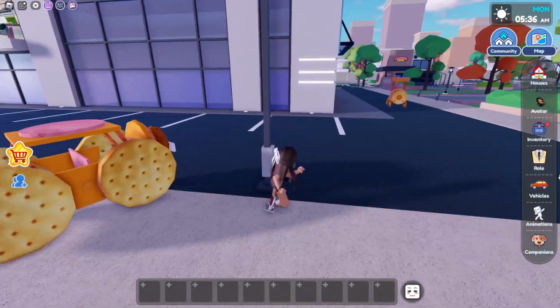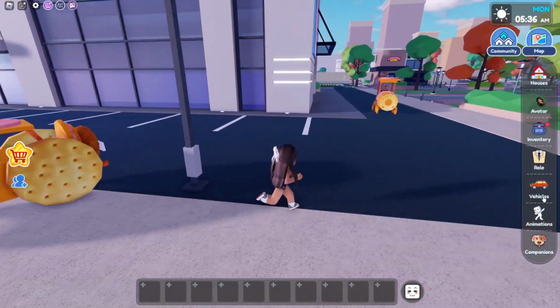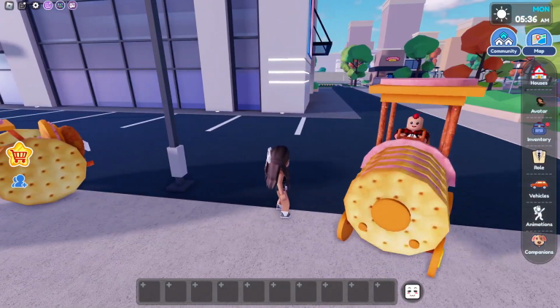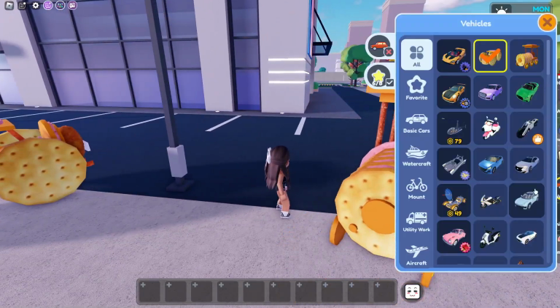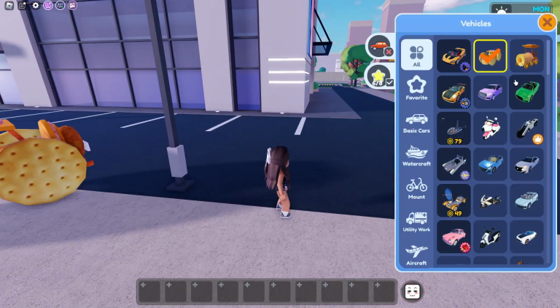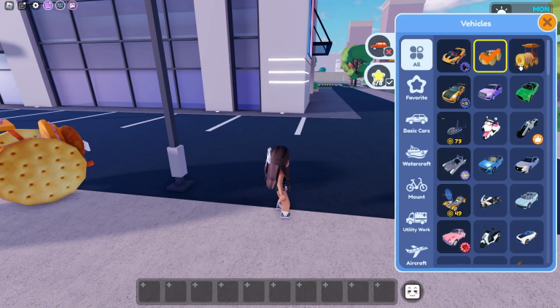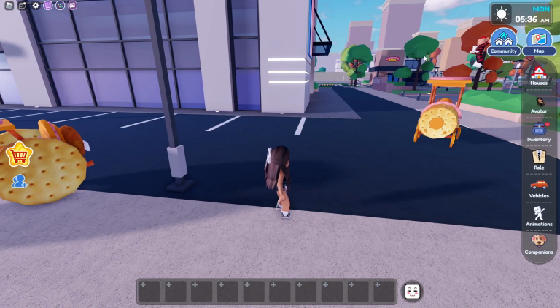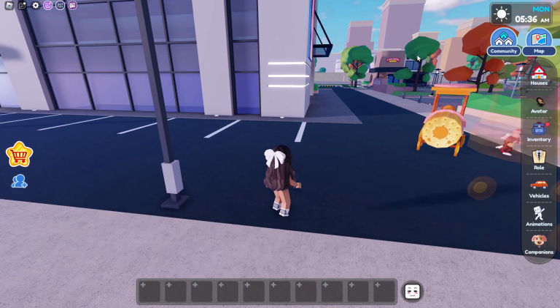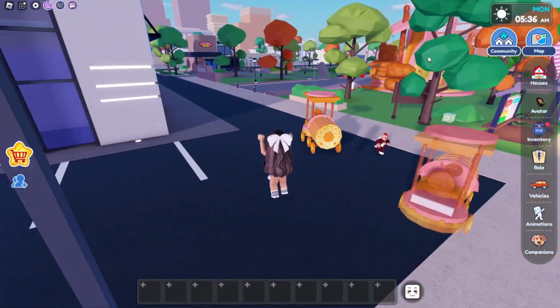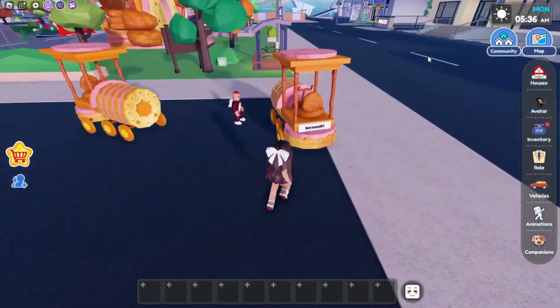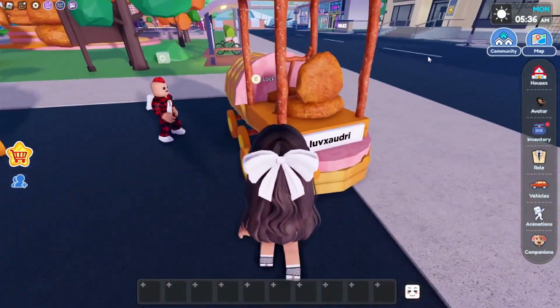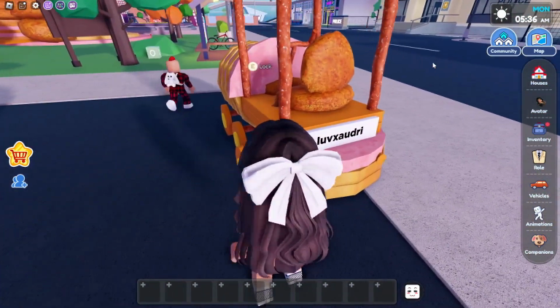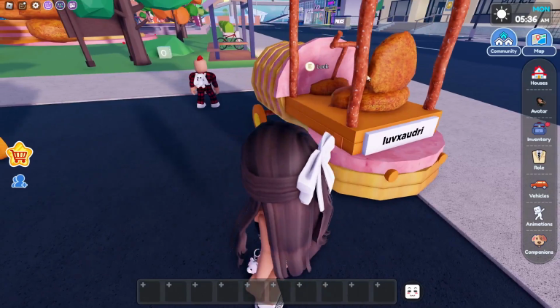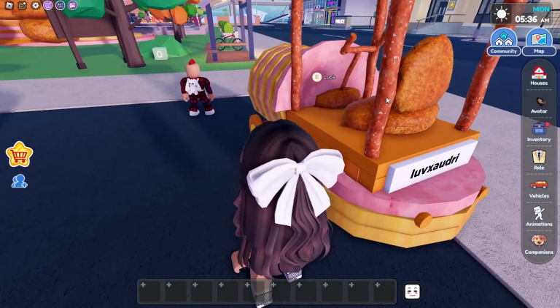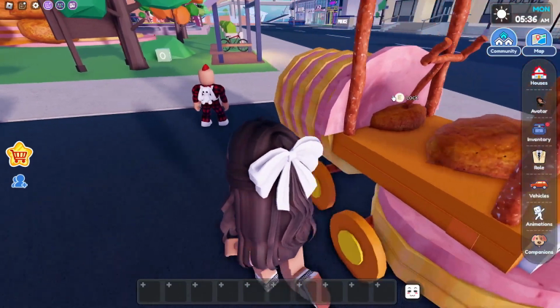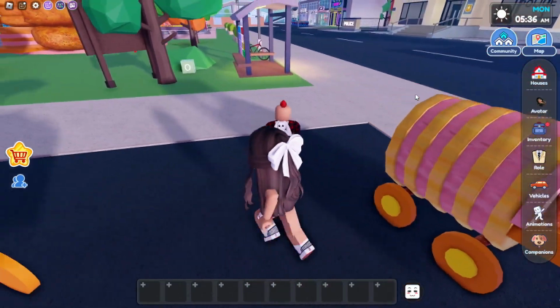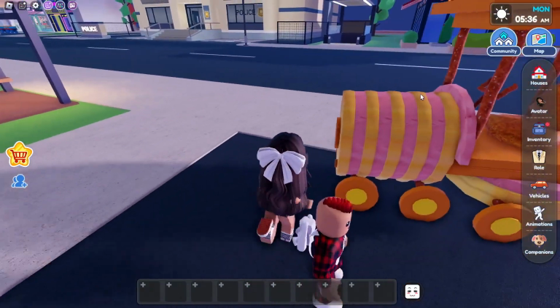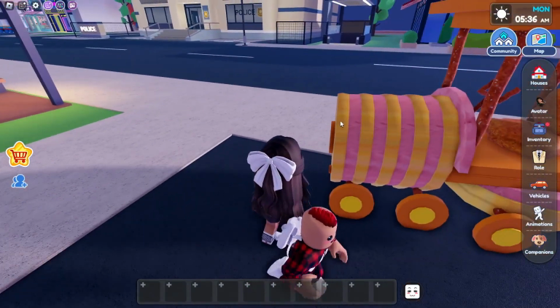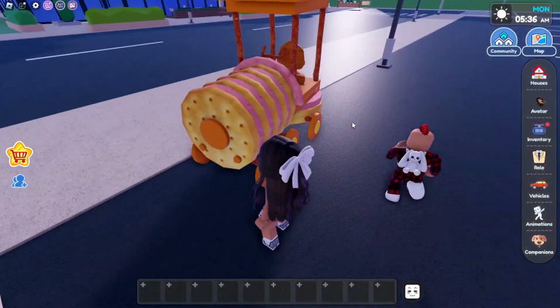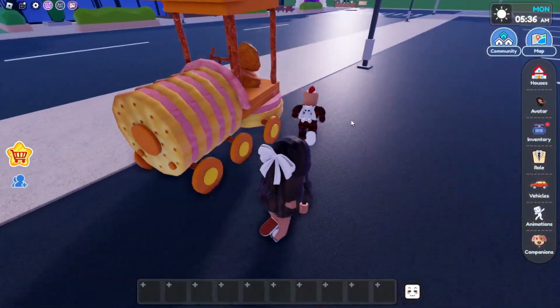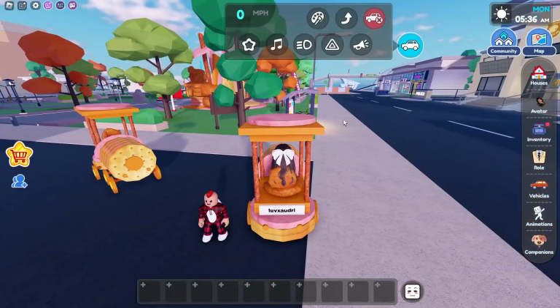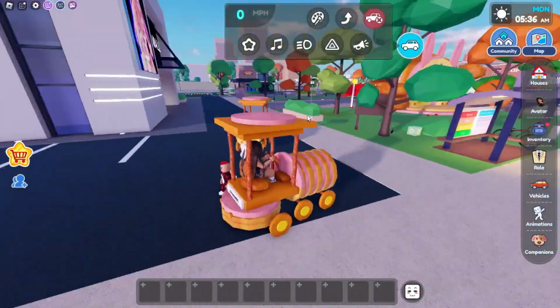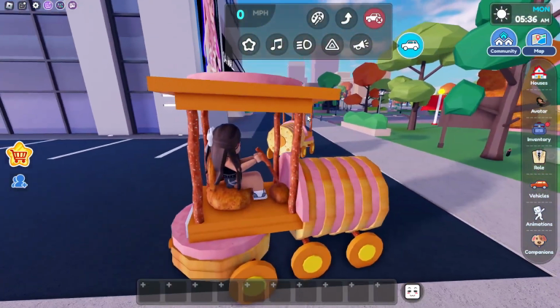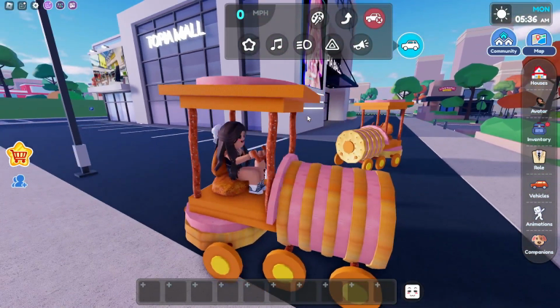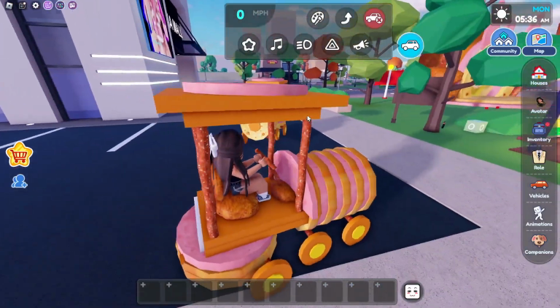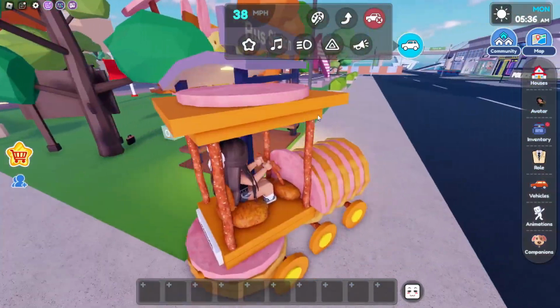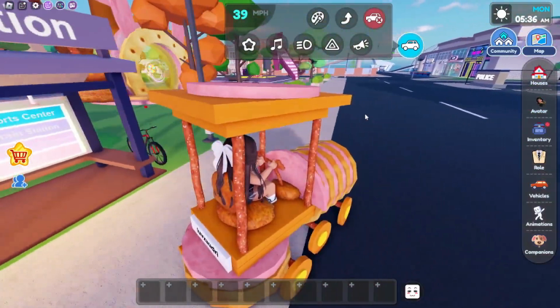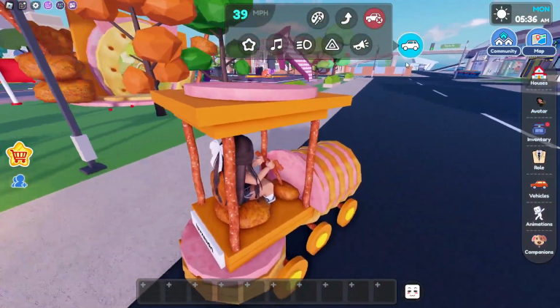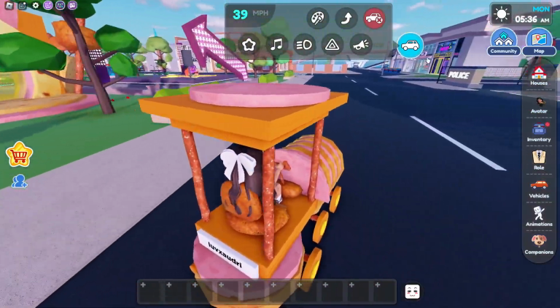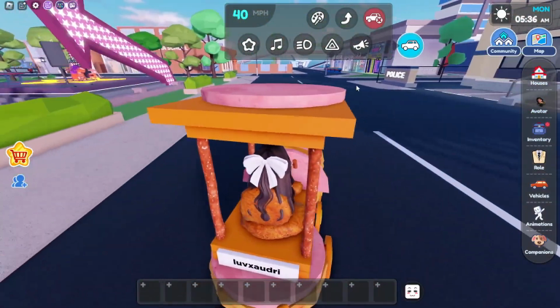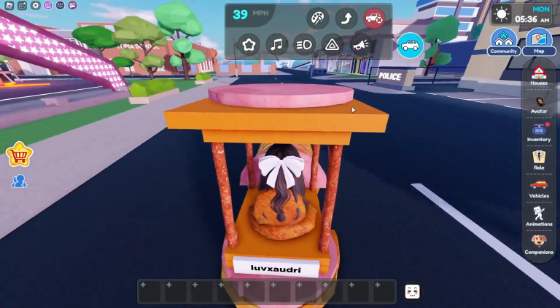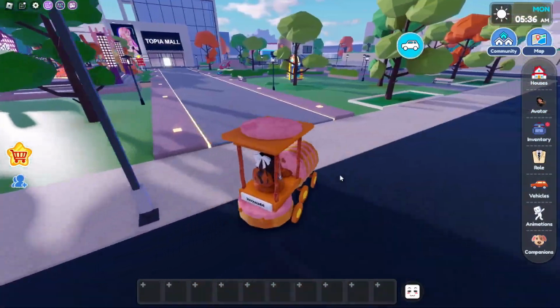Now for the second car — this is the second car, and it has like some chicken nuggets, some crackers and ham. And the chicken nugget seat! So let's go ride this around. This is my new favorite car.